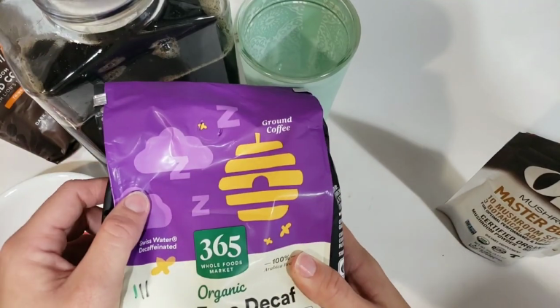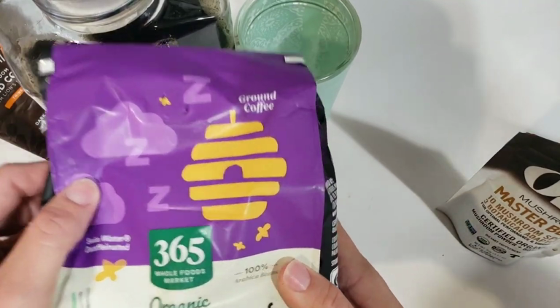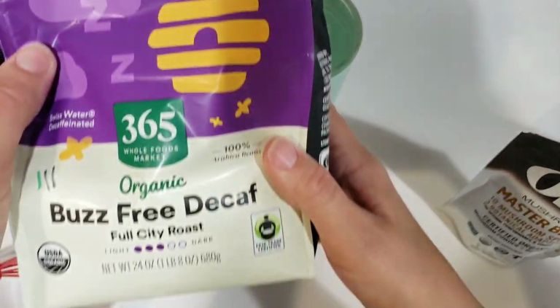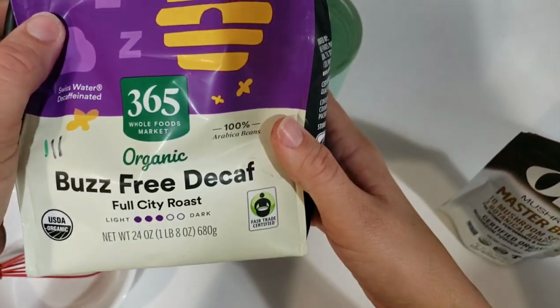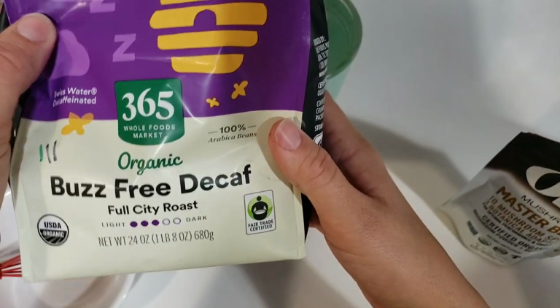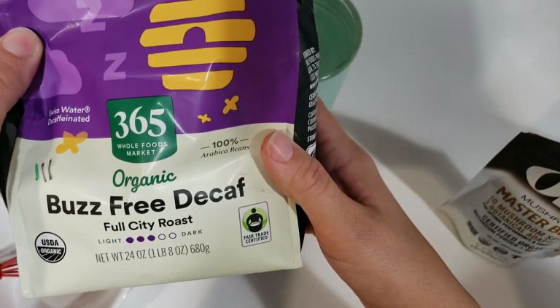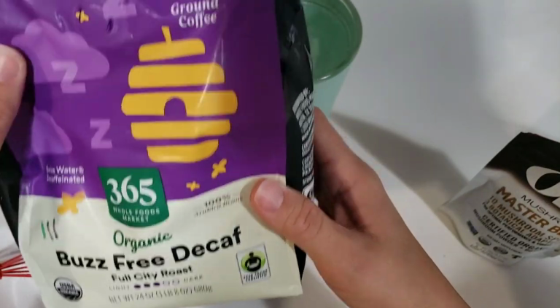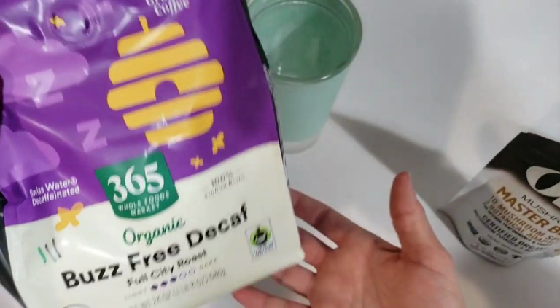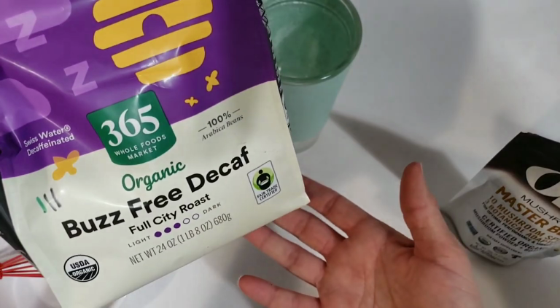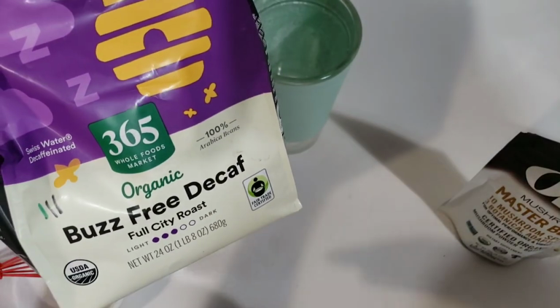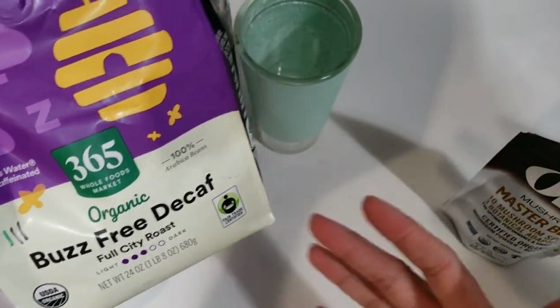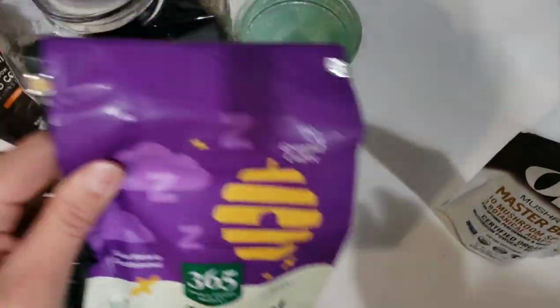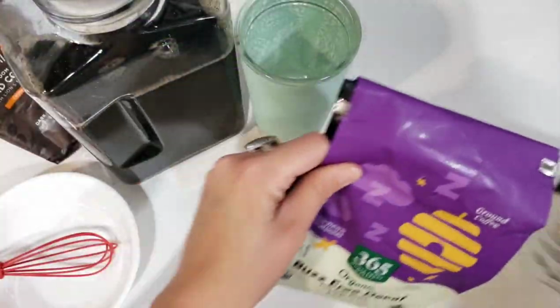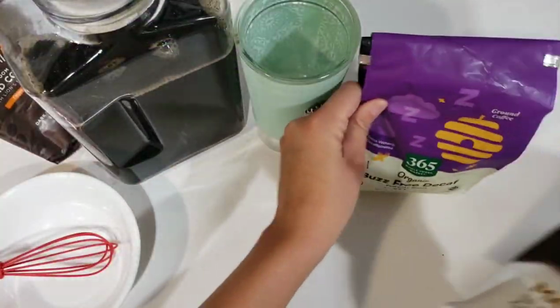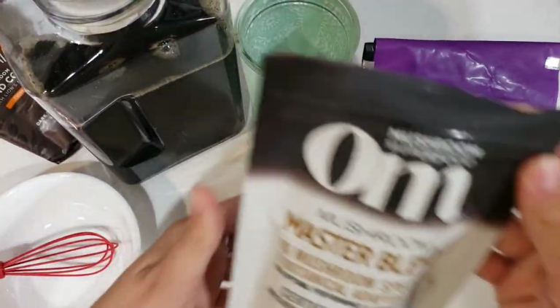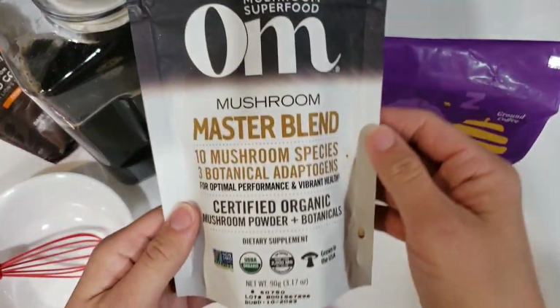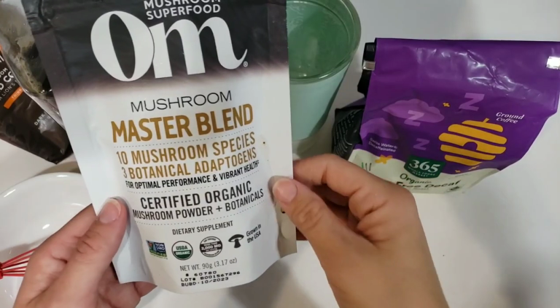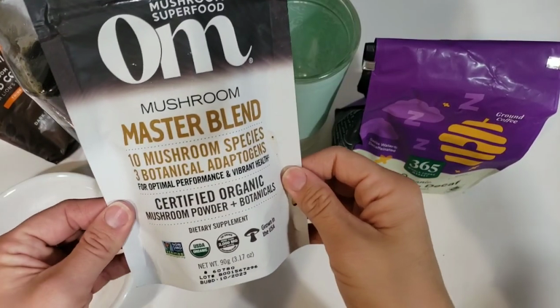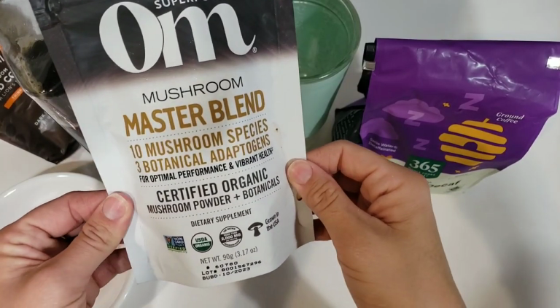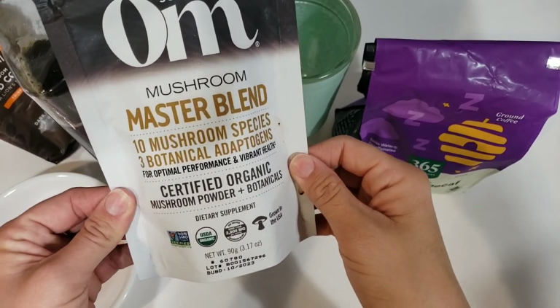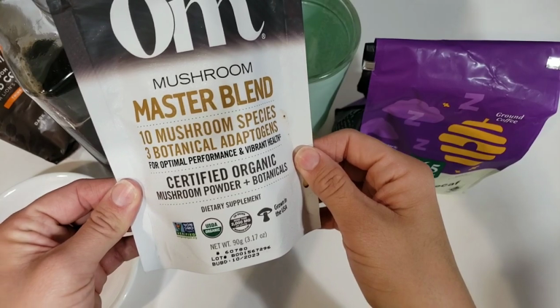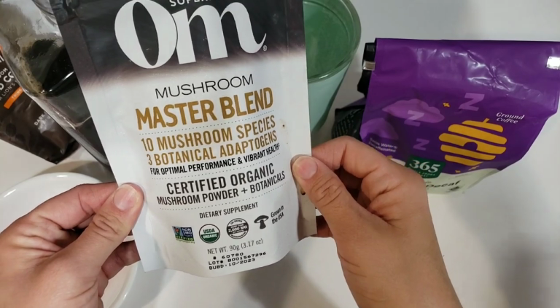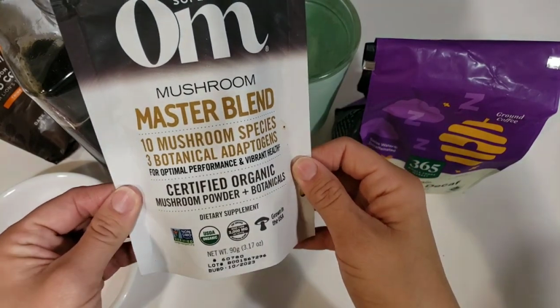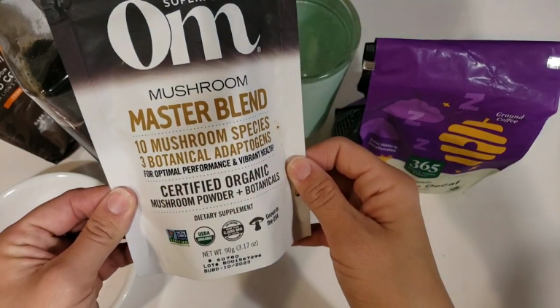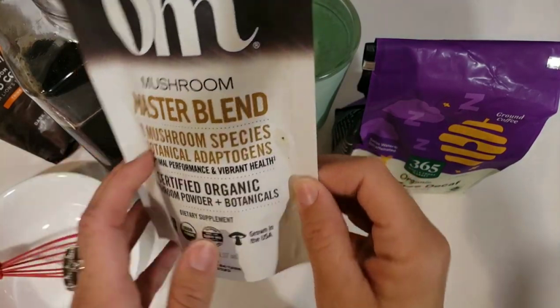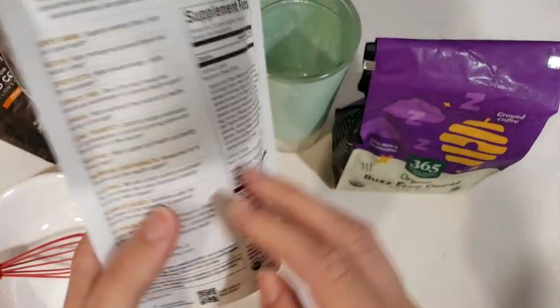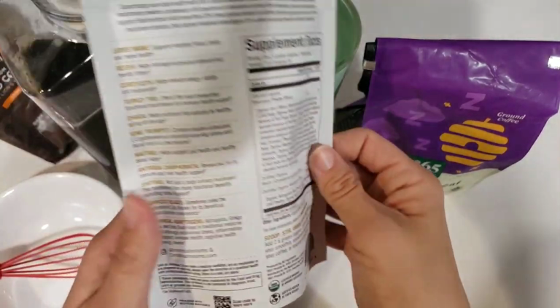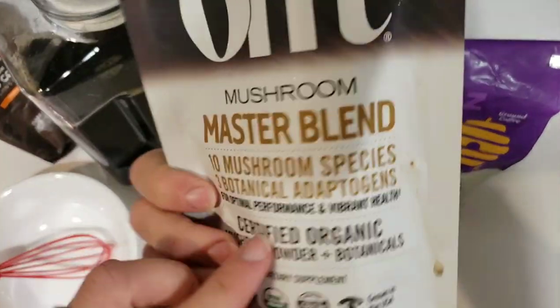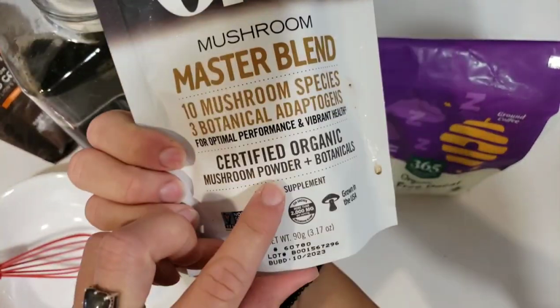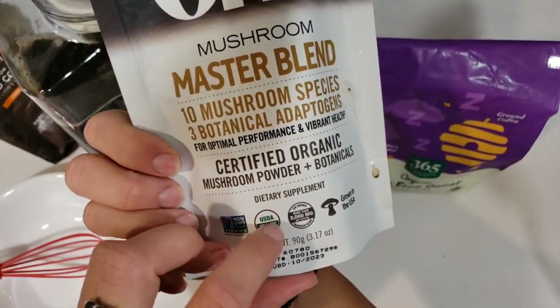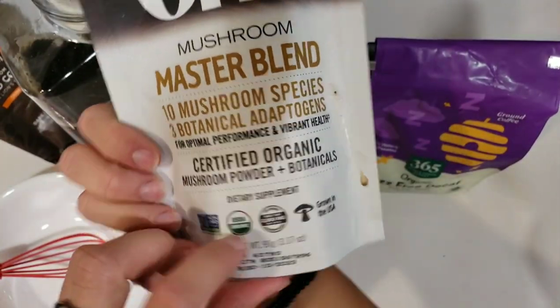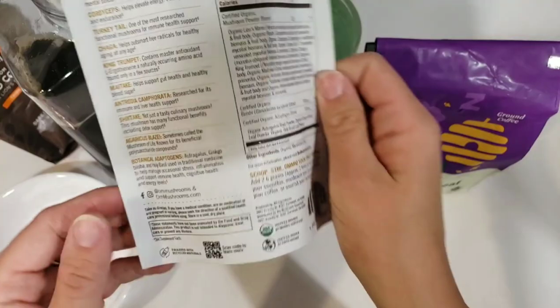I use this Whole Foods Buzz Free decaf coffee, but you could of course make this with any coffee that you'd like. And then I got Mushroom Master Blend, which actually has 10 different mushrooms and 3 botanical adaptogens.